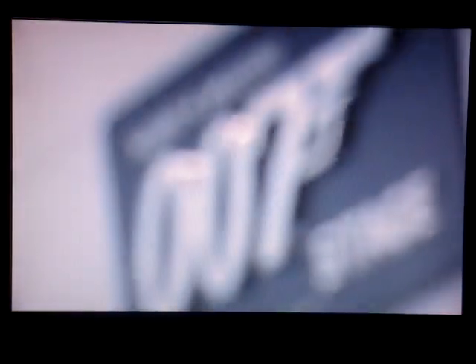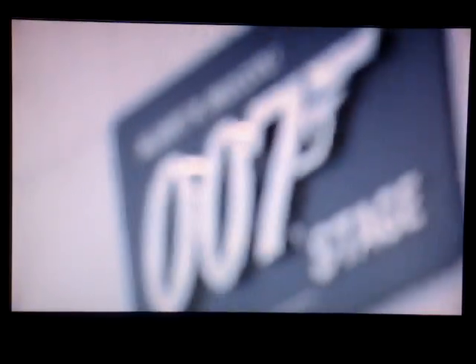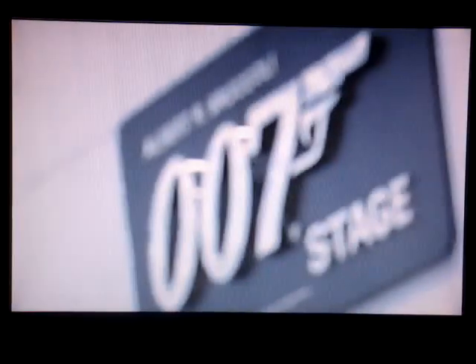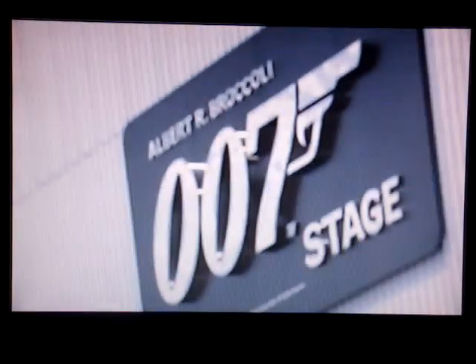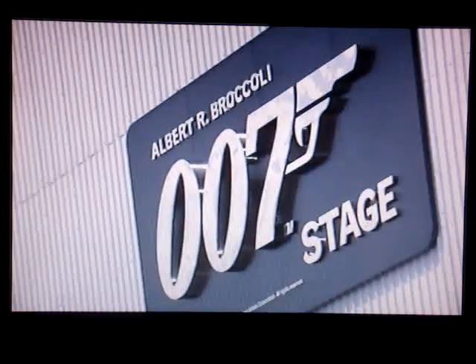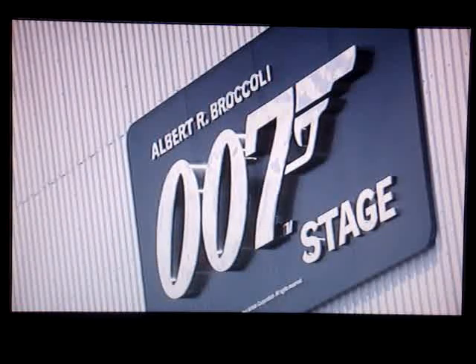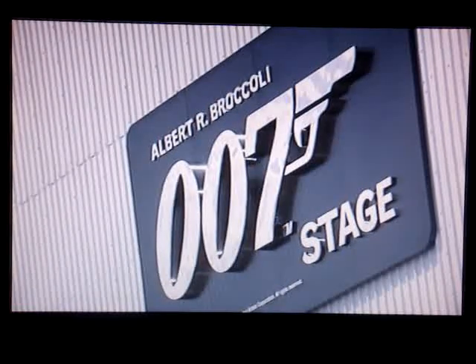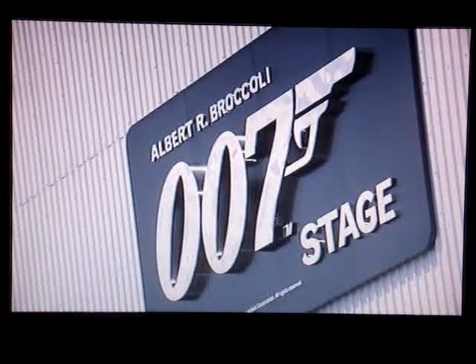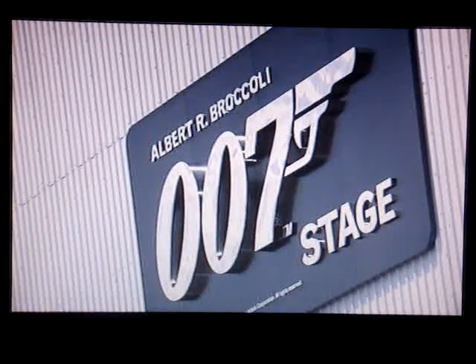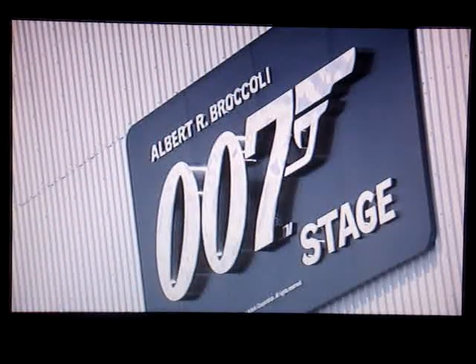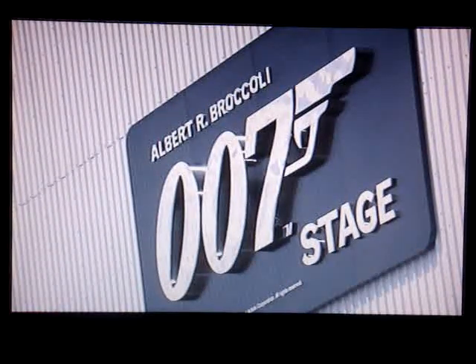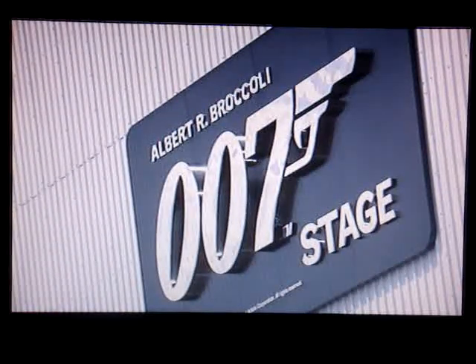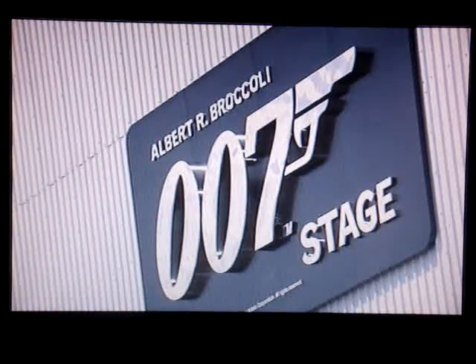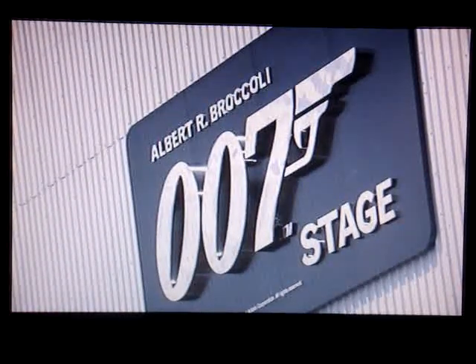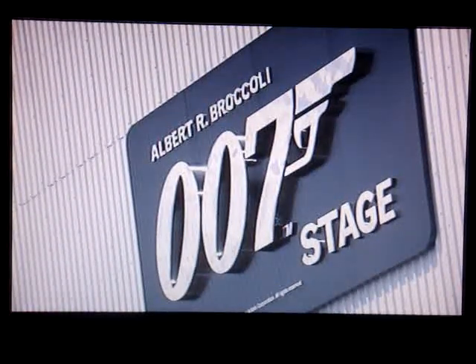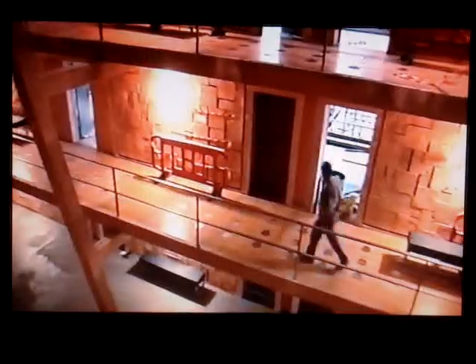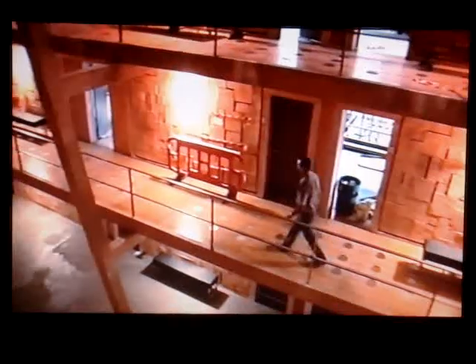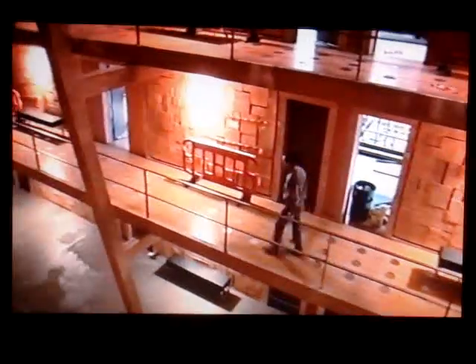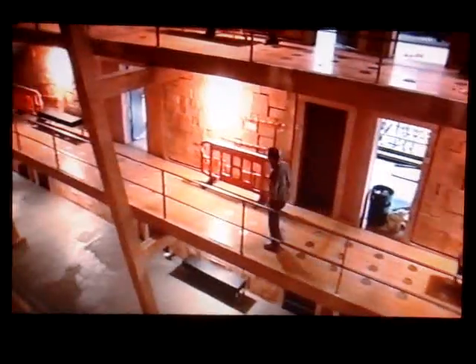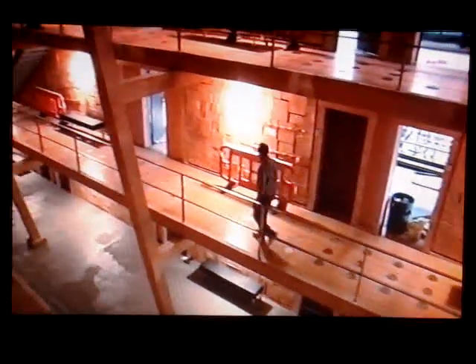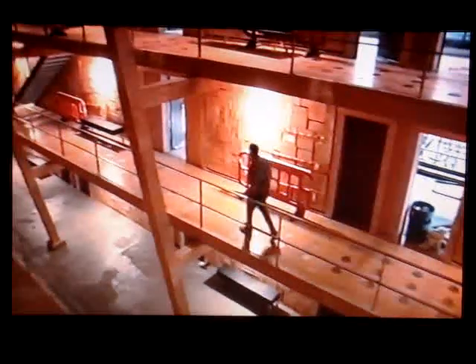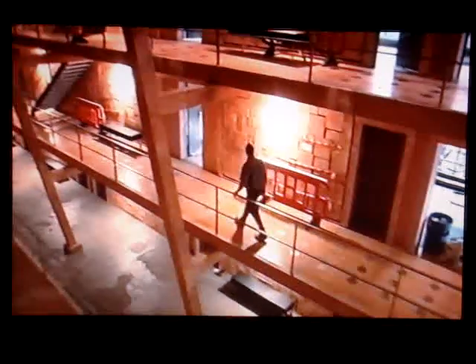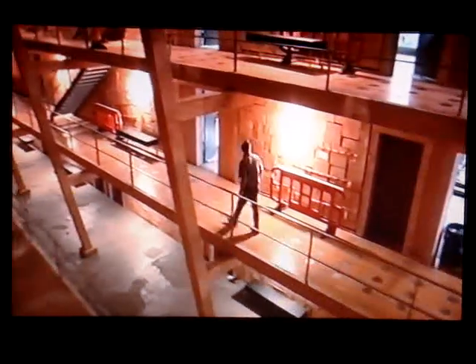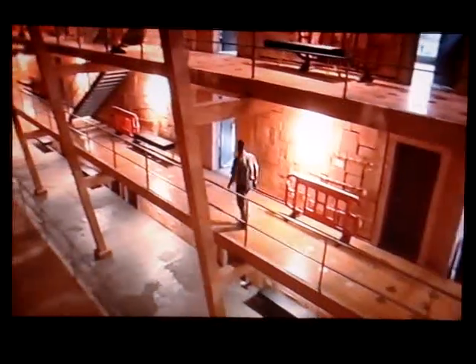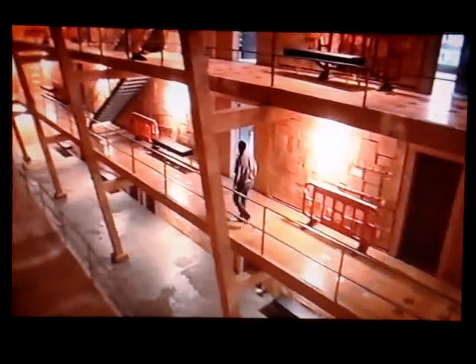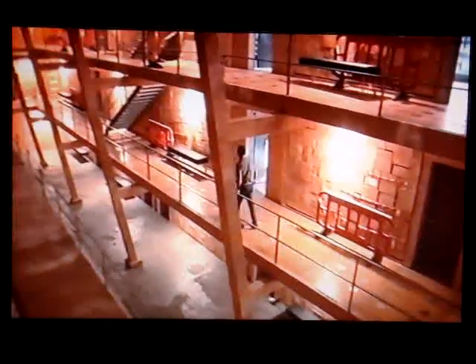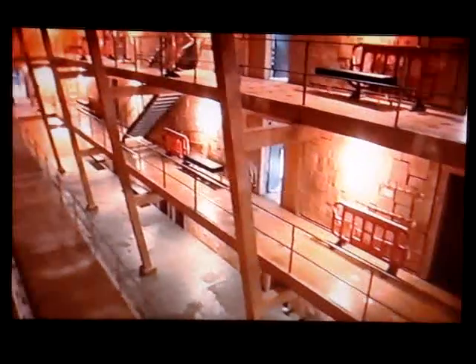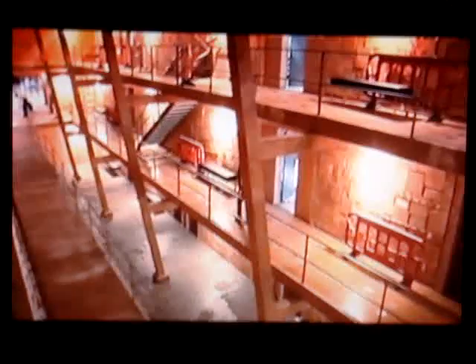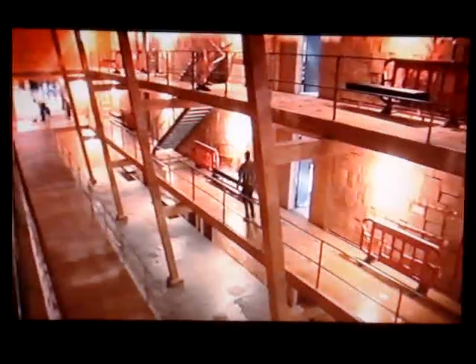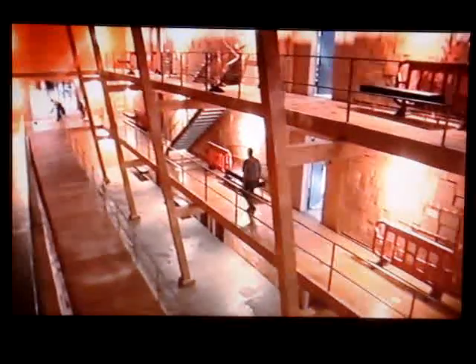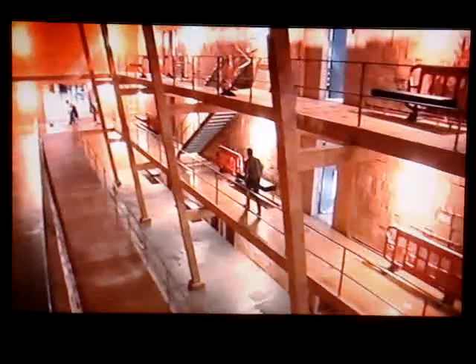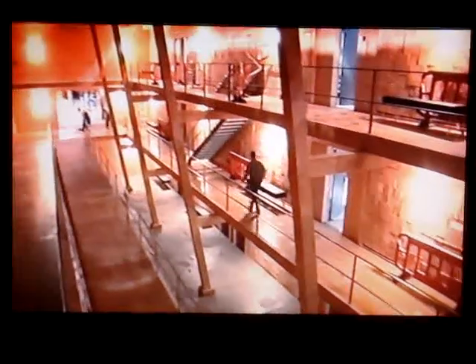As is now Bond tradition, the 007 stage at Pinewood Studios will play host to the film's final showdown. Special effects supervisor Chris Korbald and his team of explosives experts will systematically blow the set apart around the action.